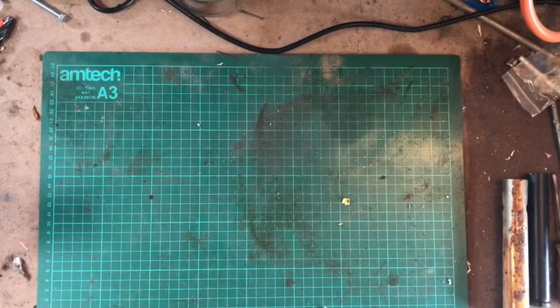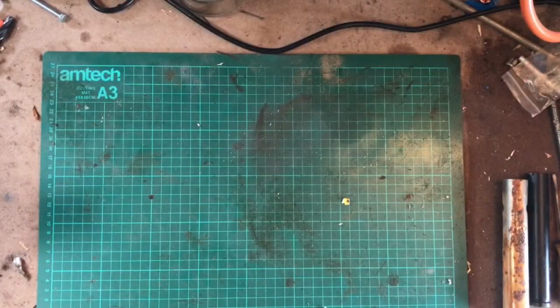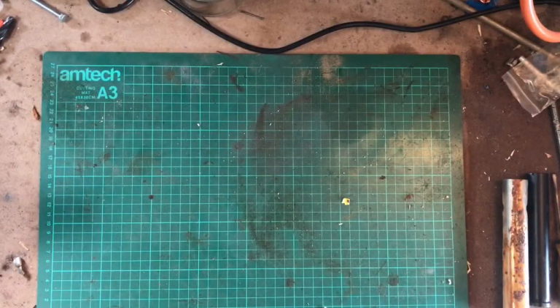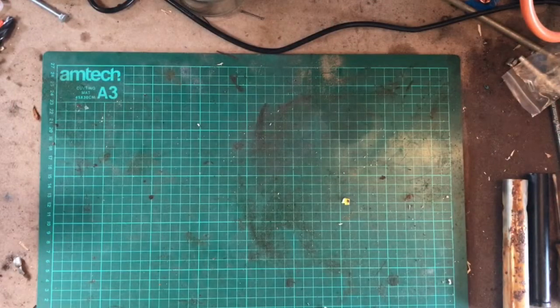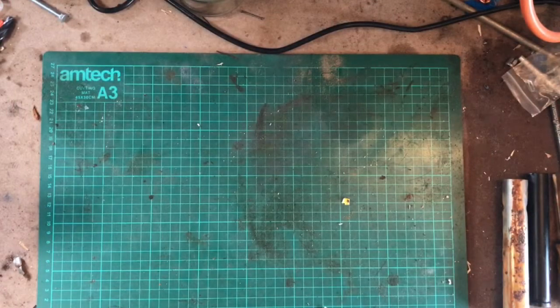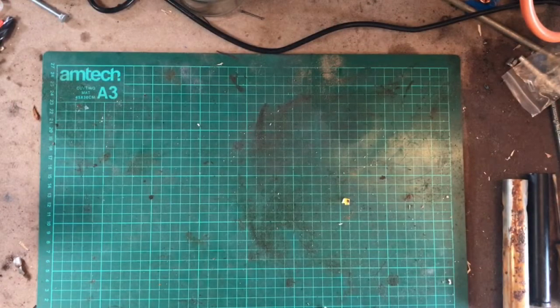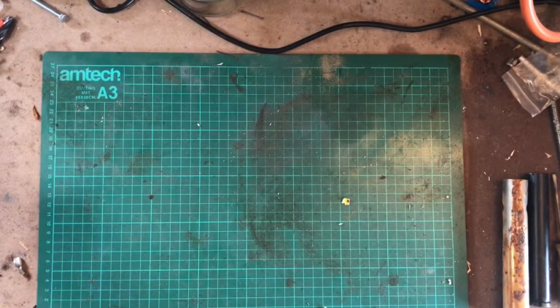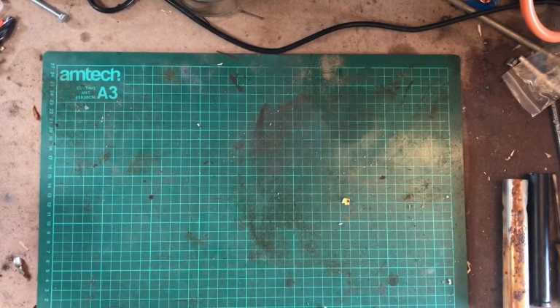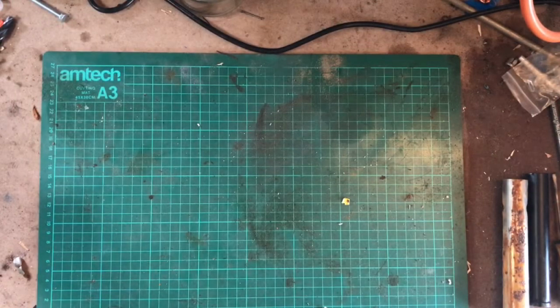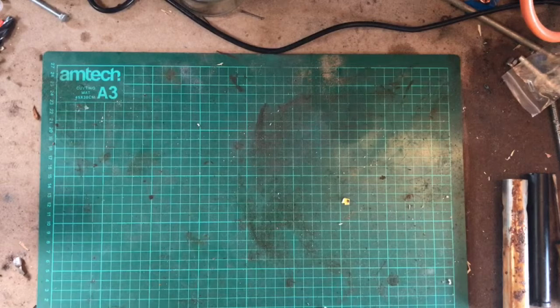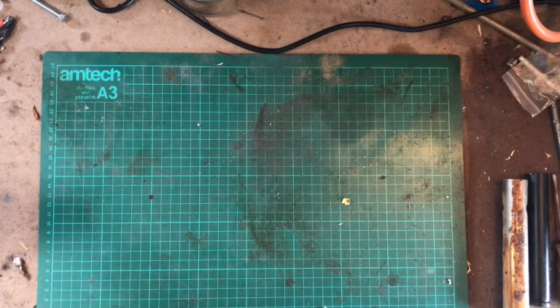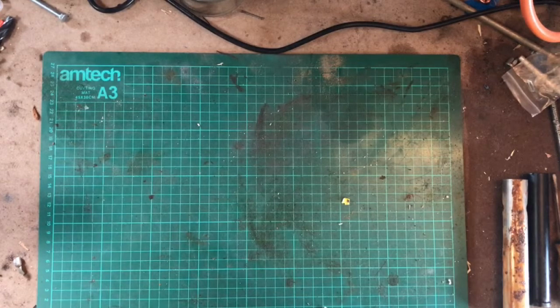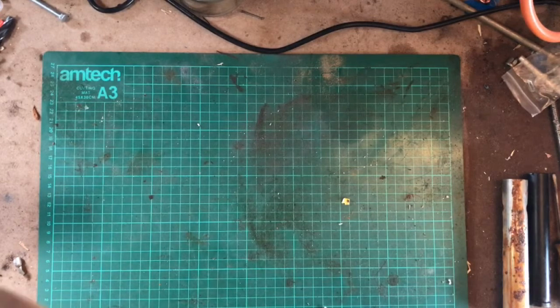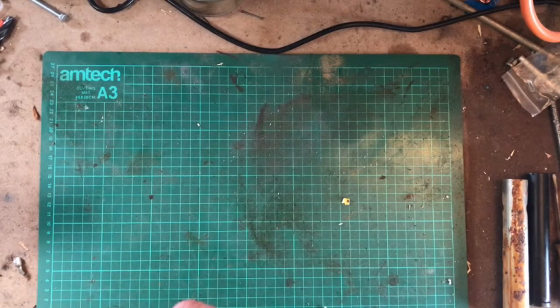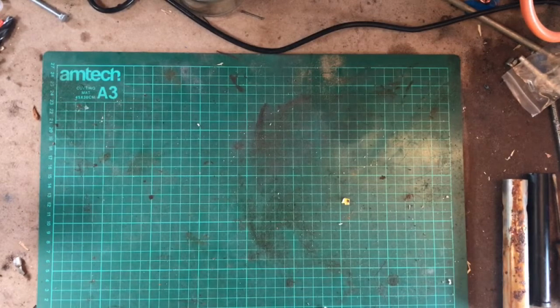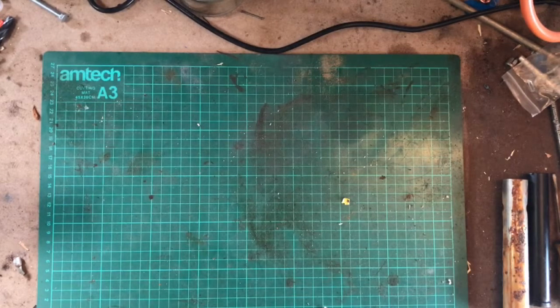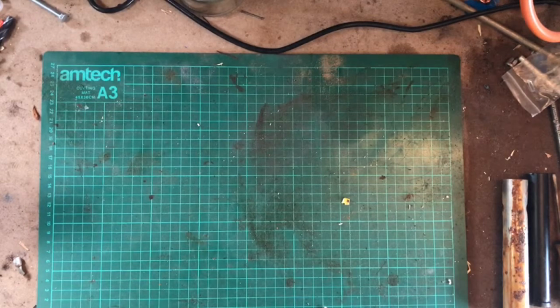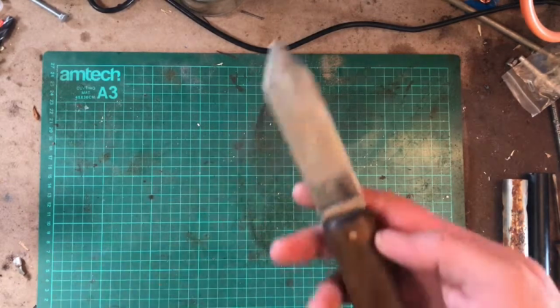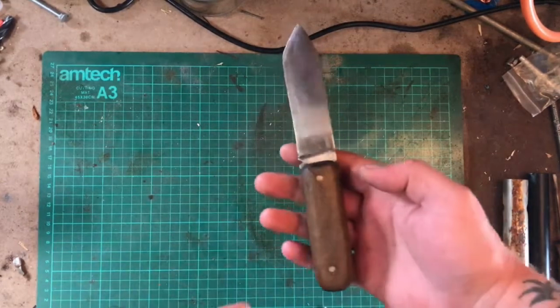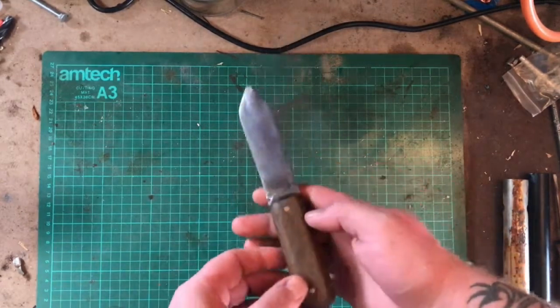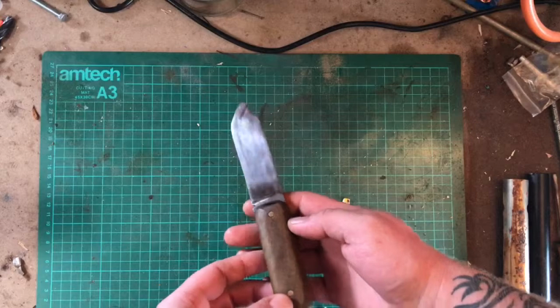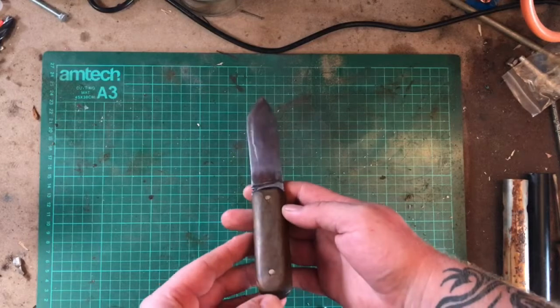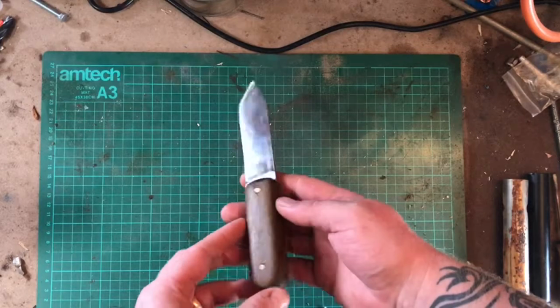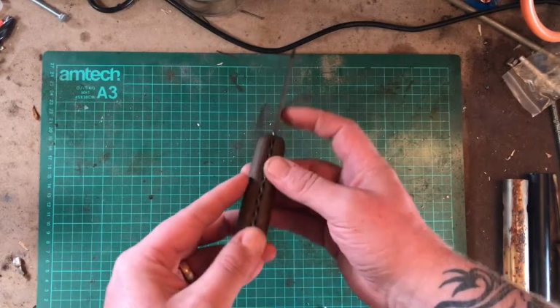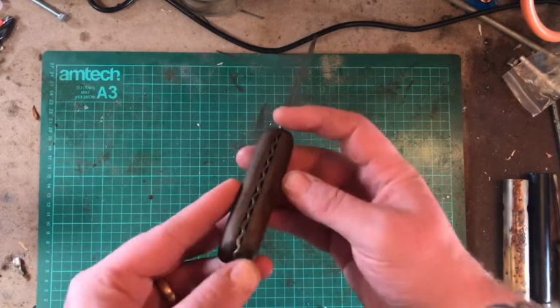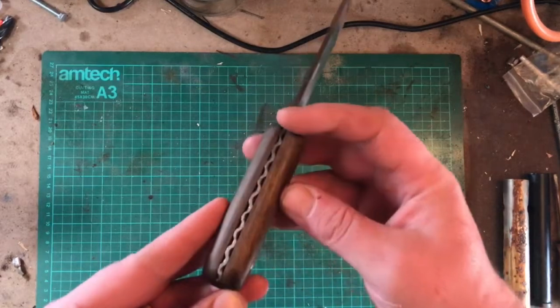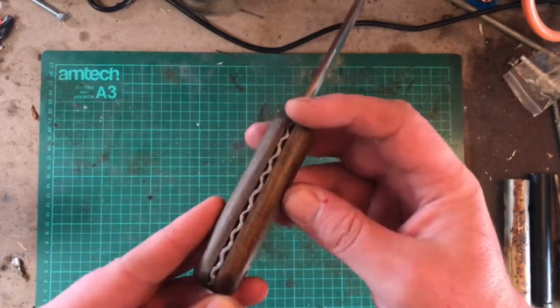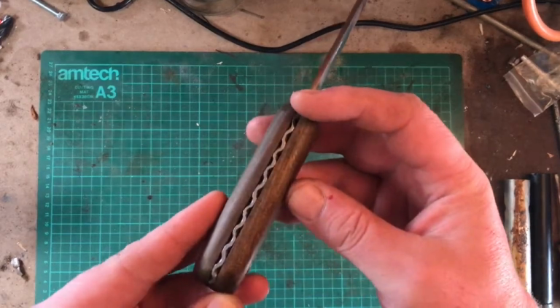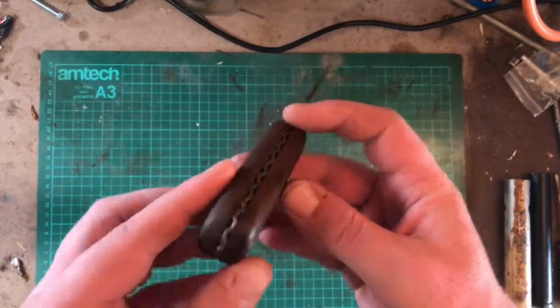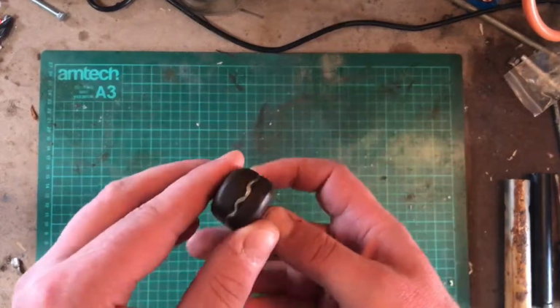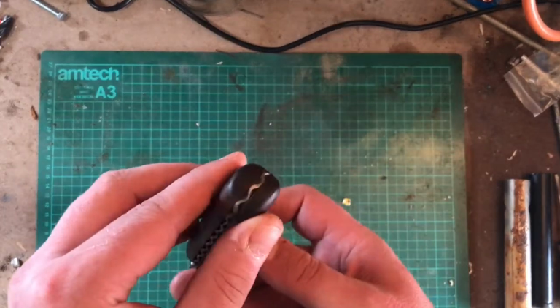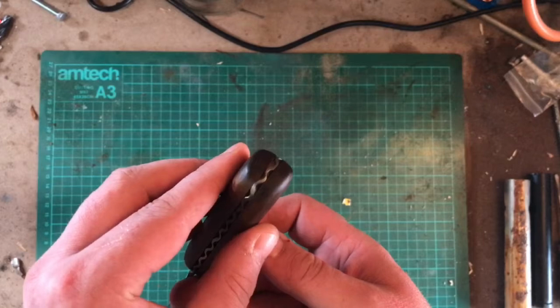Kosh here from Kosh Bushcraft, just a bit of an update. I haven't been doing much for a while, but here are some knives I've been working on lately — trying a bit of file work on them.